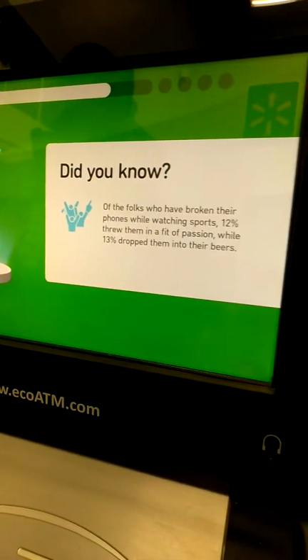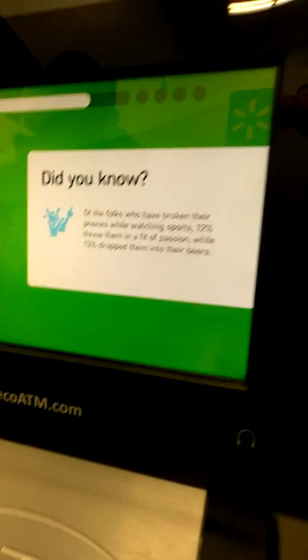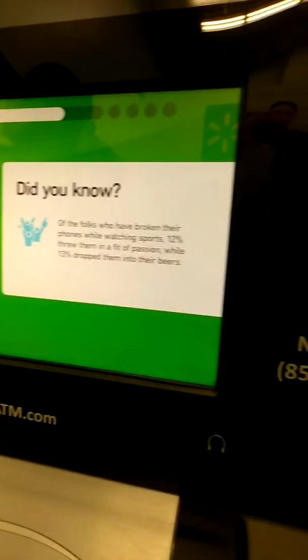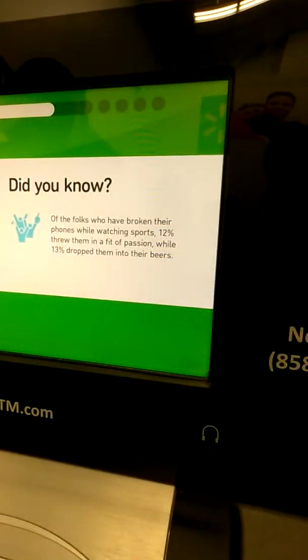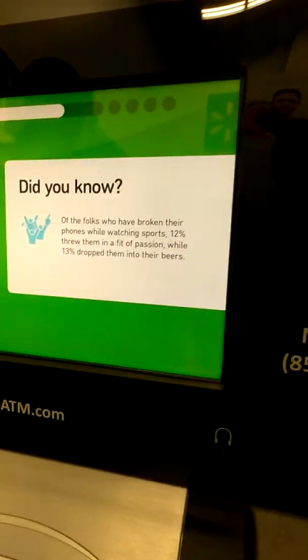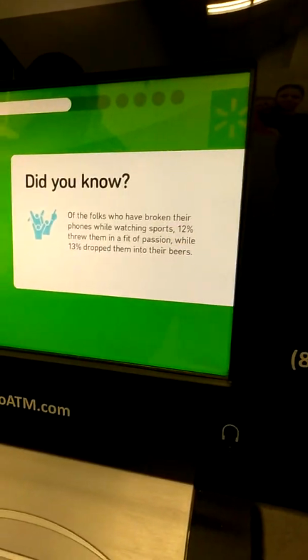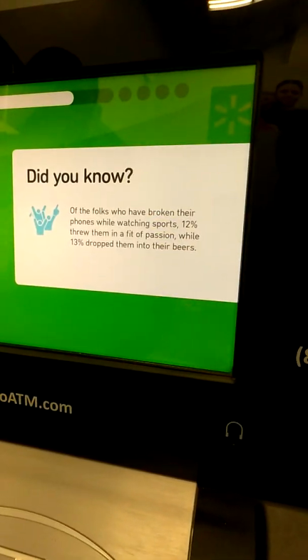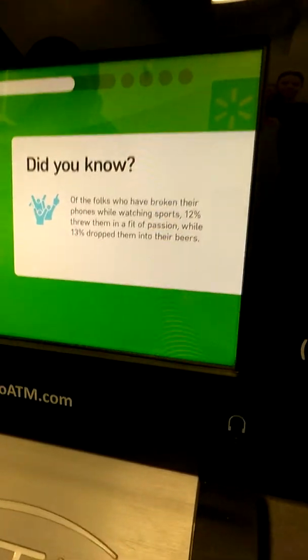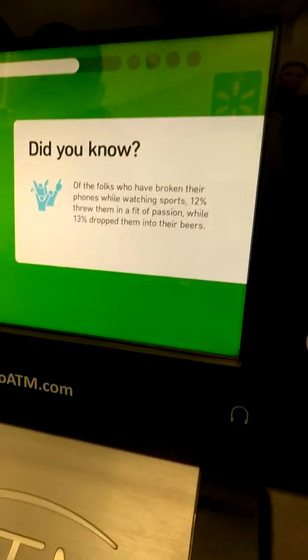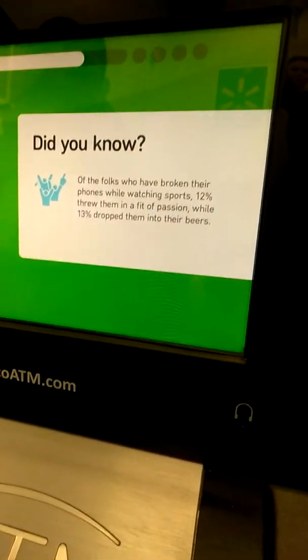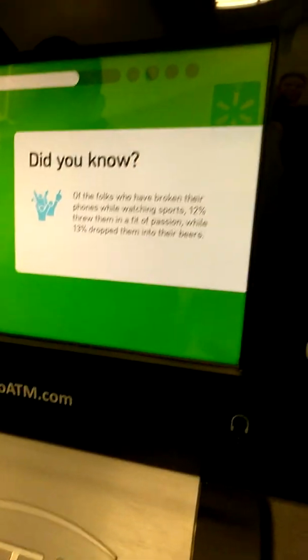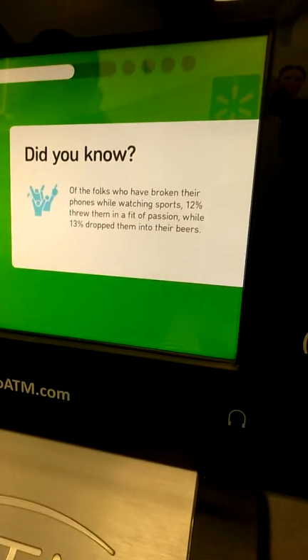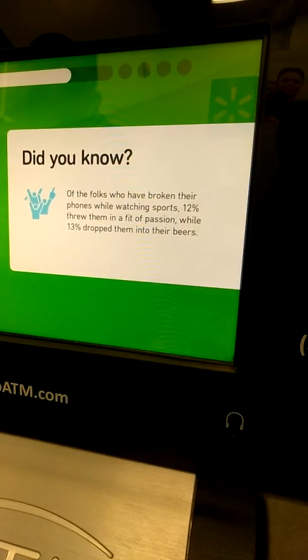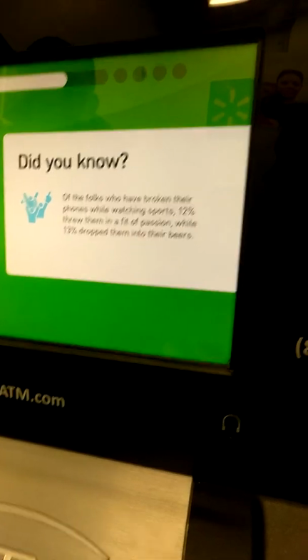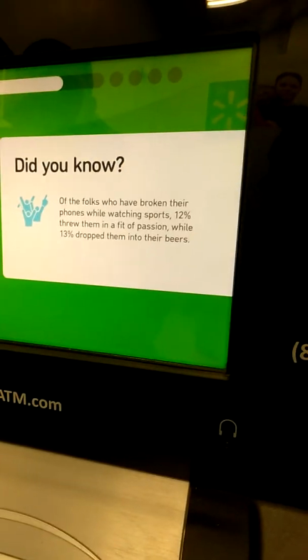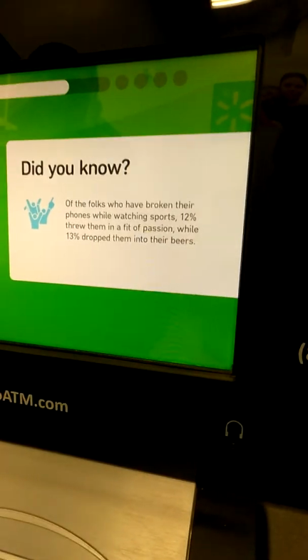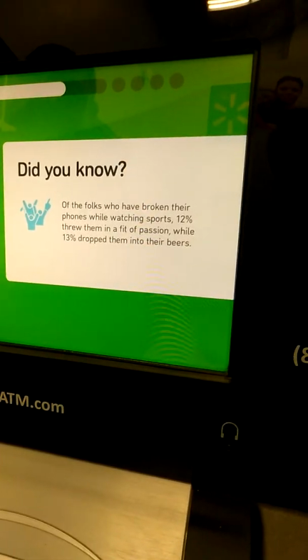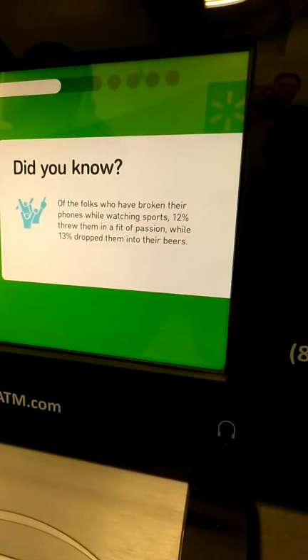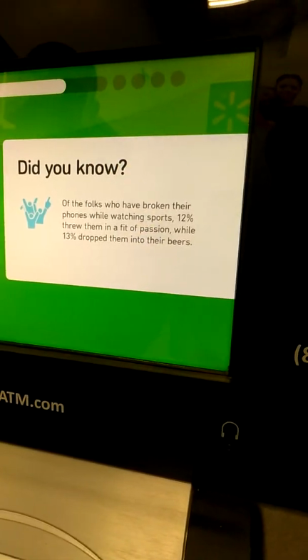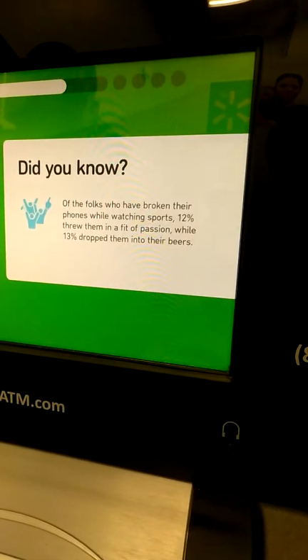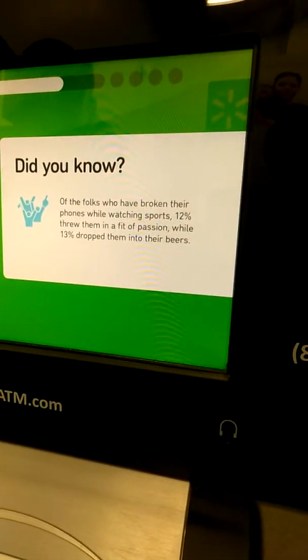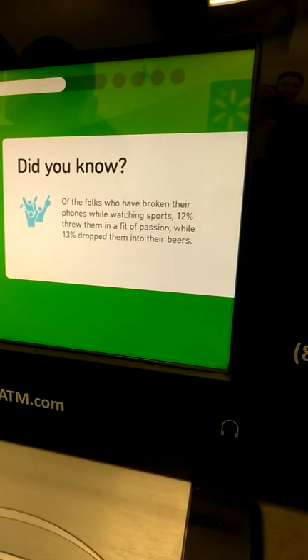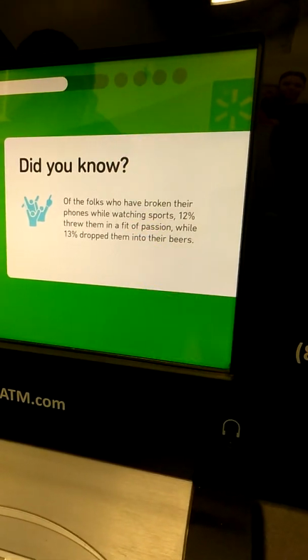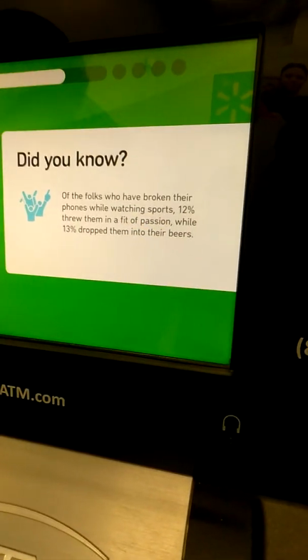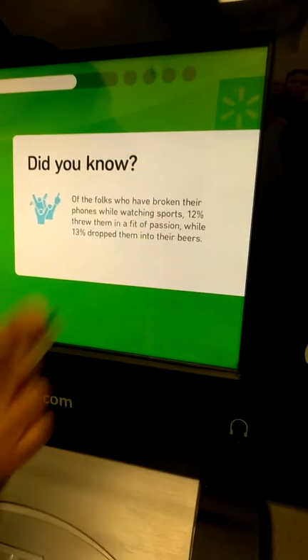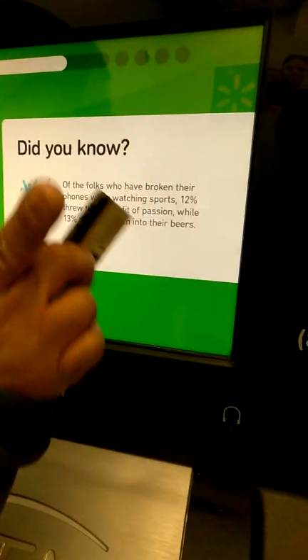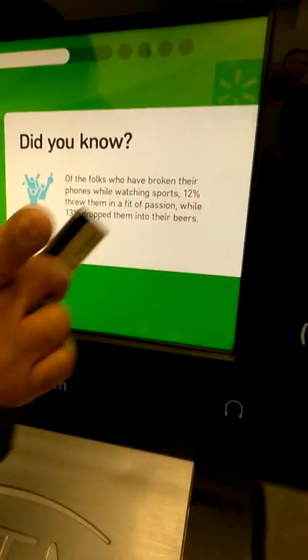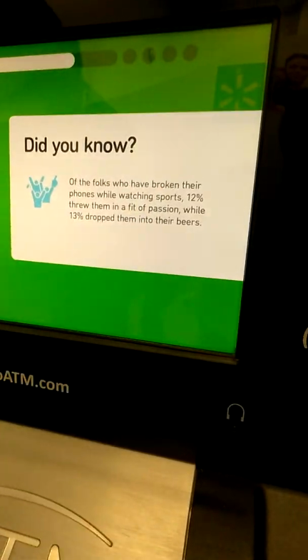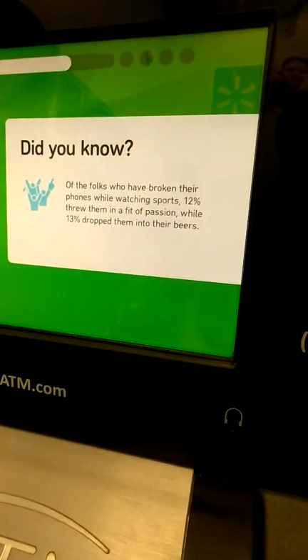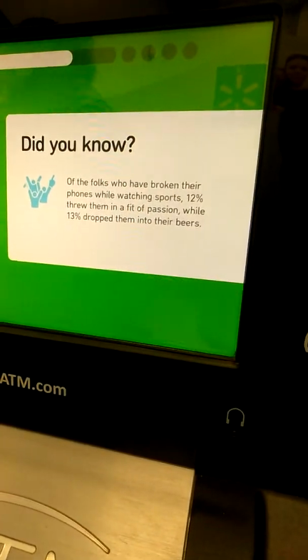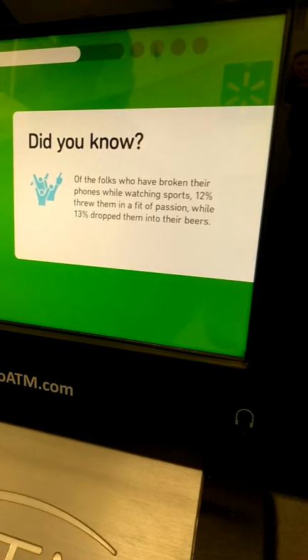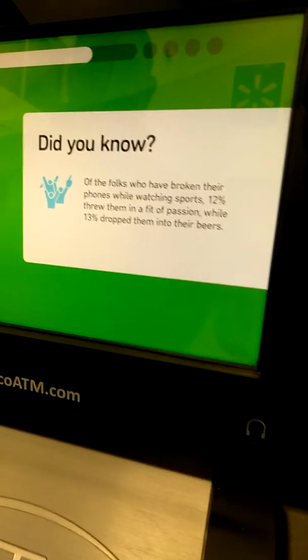Did you know, of the folks who have broken their phones while watching sports, 12% threw them in a fit of passion, while 30% dropped them into their beers.